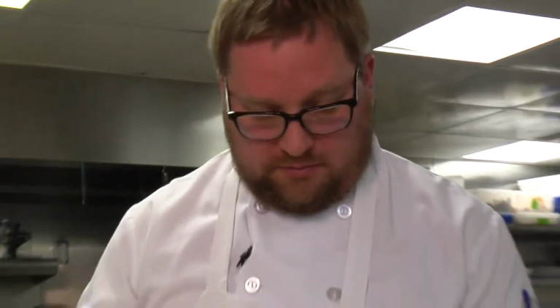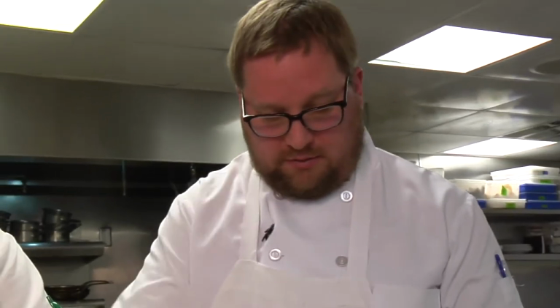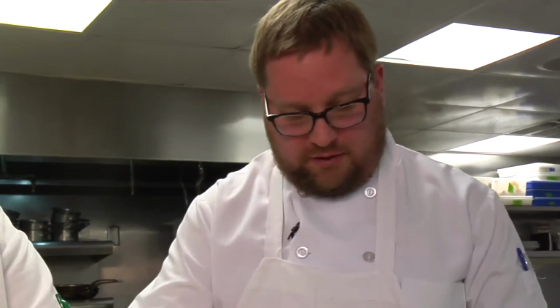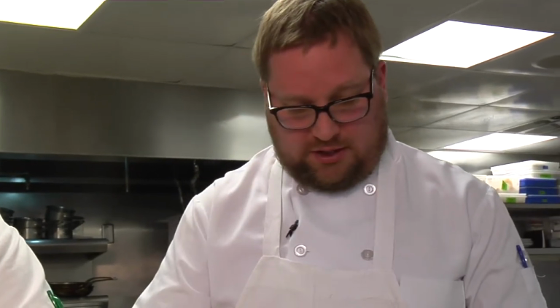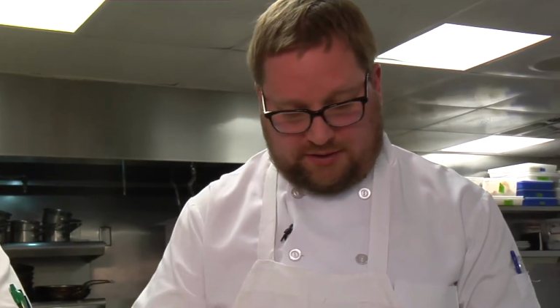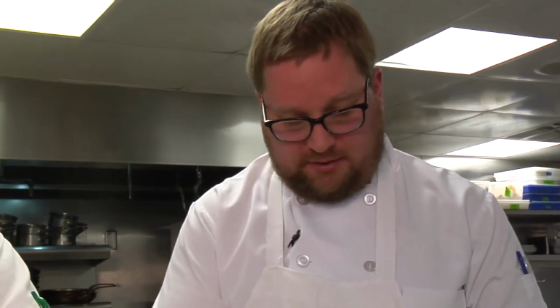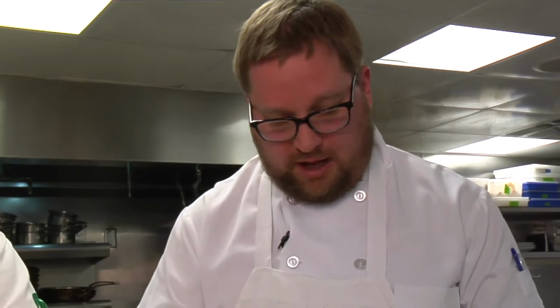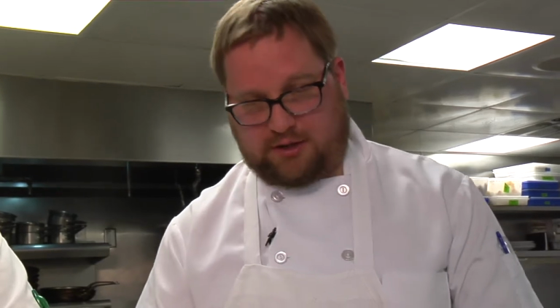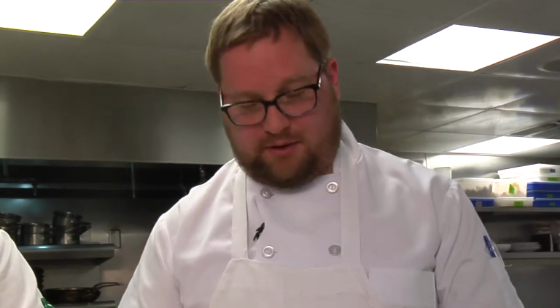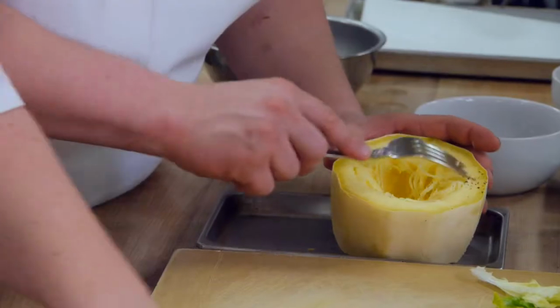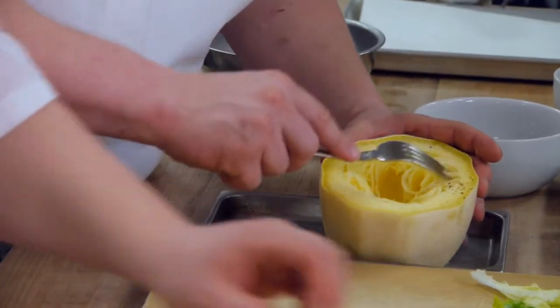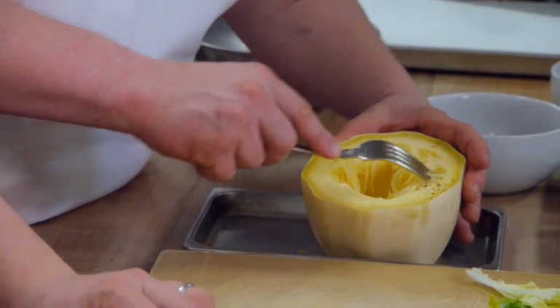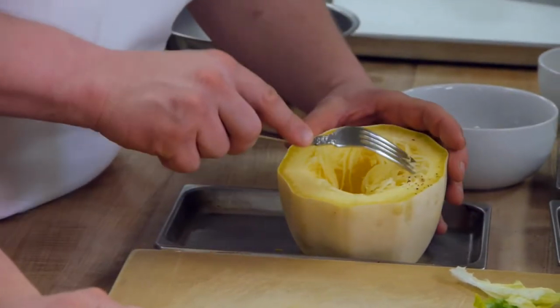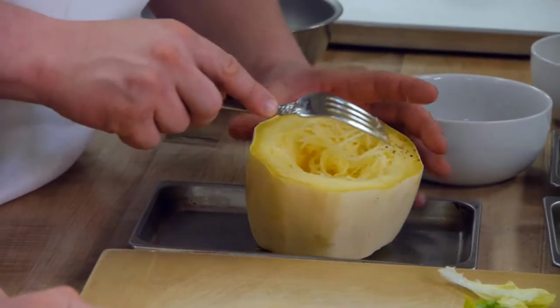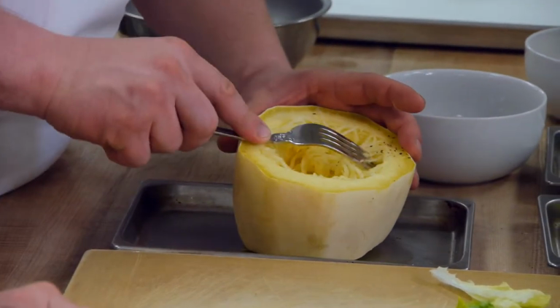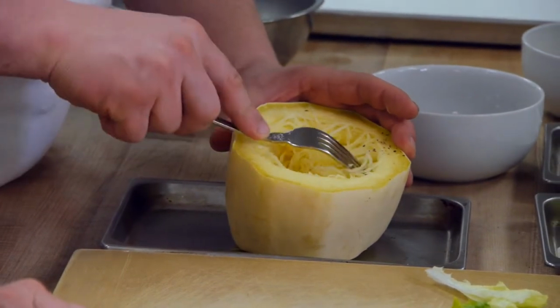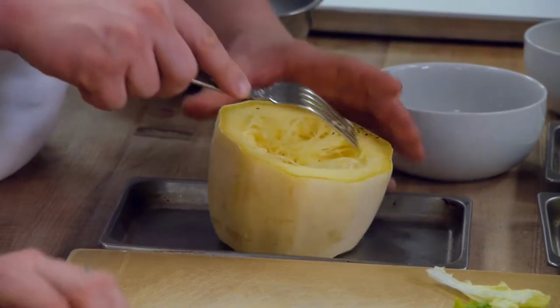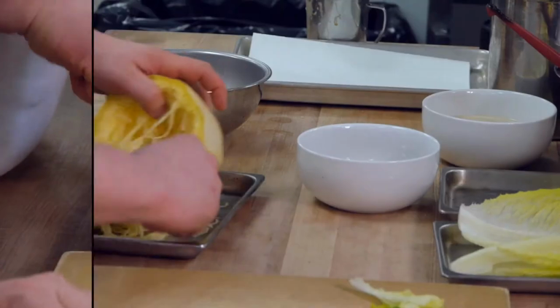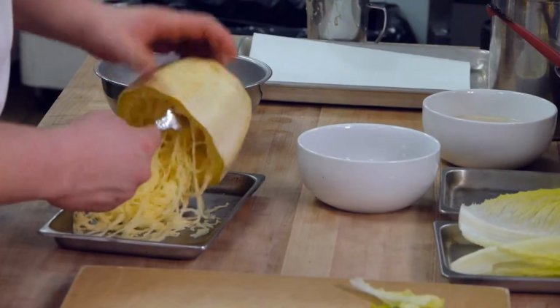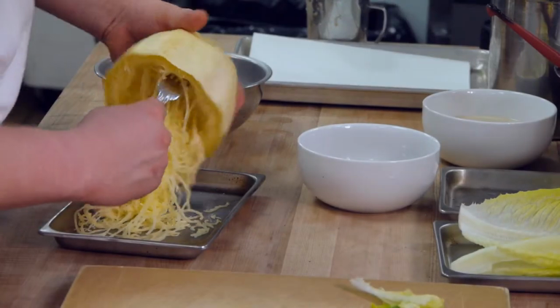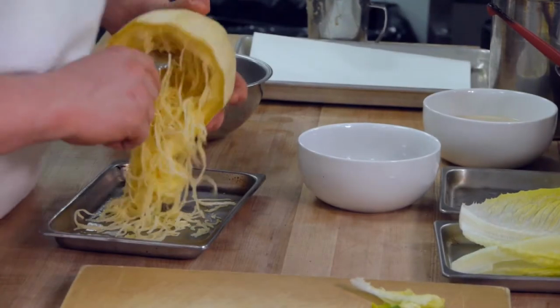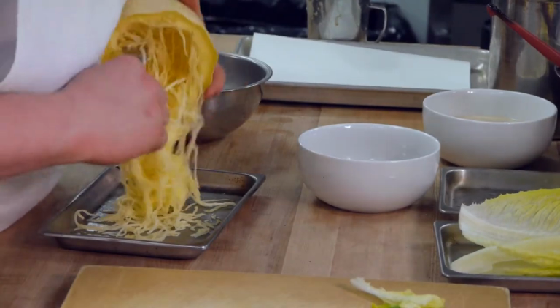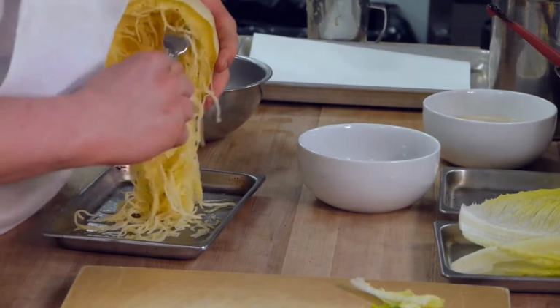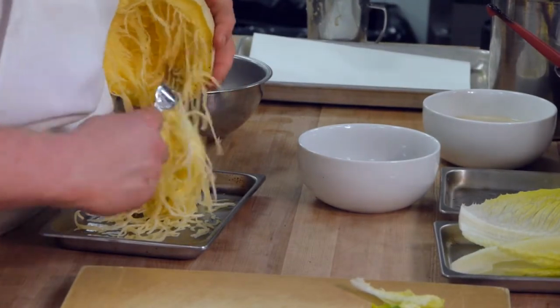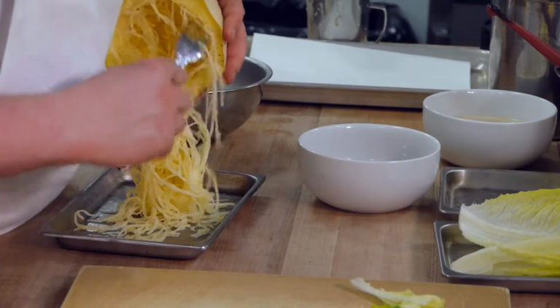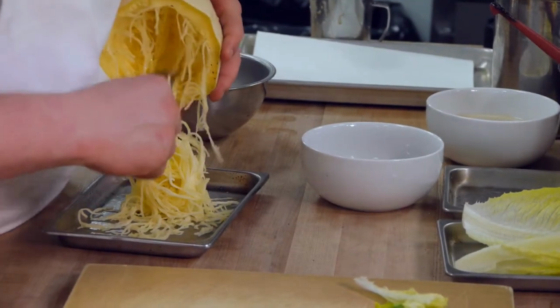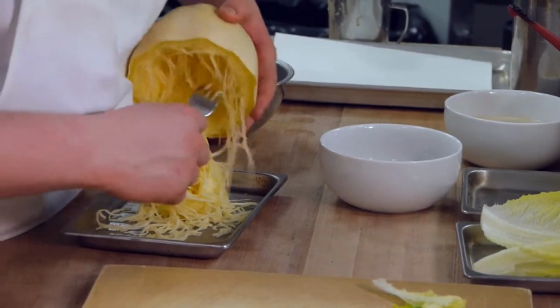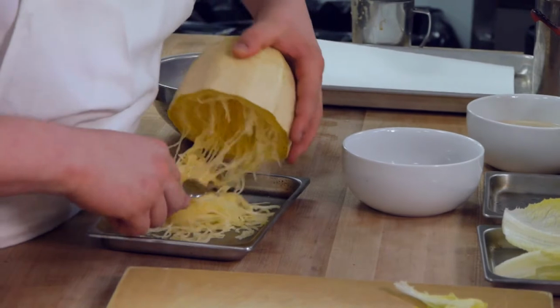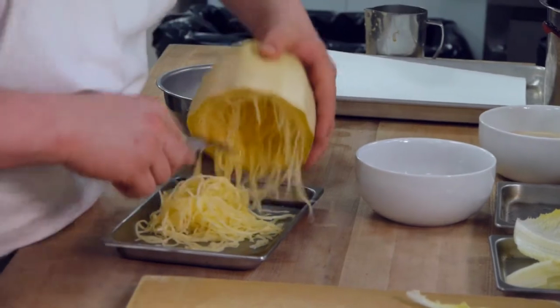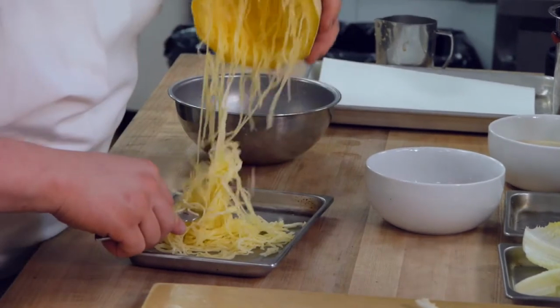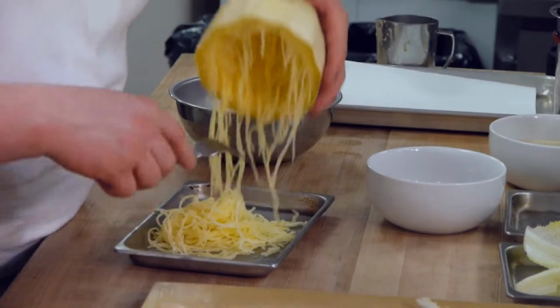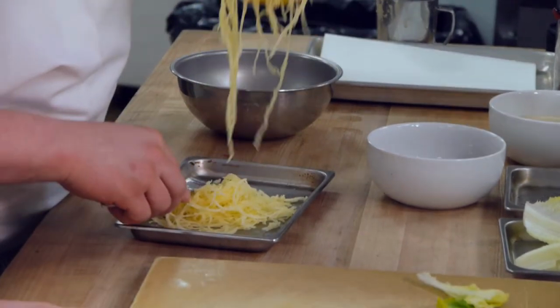So we cooked it now — steamed it with a little bit of olive oil, salt and pepper. Now we're just going to lightly flake the actual spaghetti squash. We really just want to get all the nice little strands out, being gentle, and we get our nice little strands of spaghetti squash.